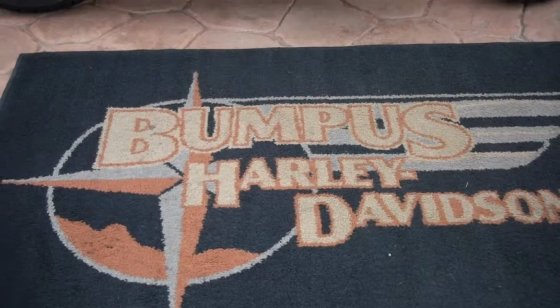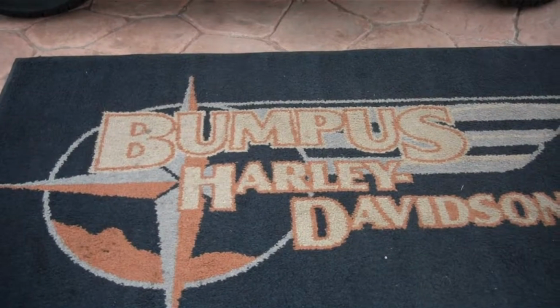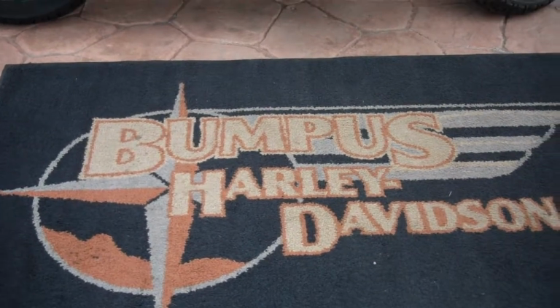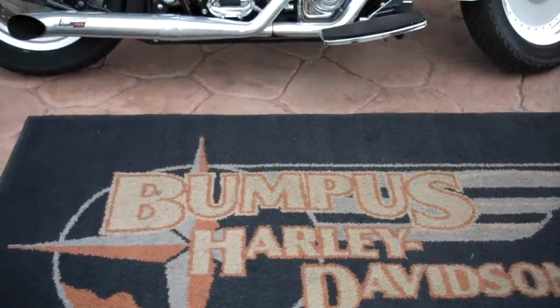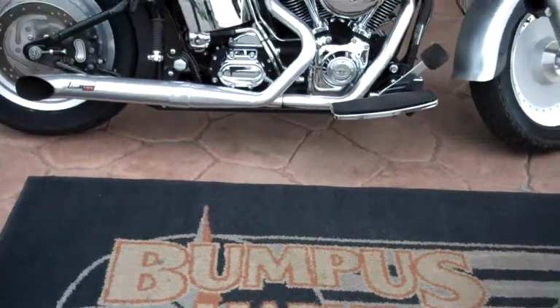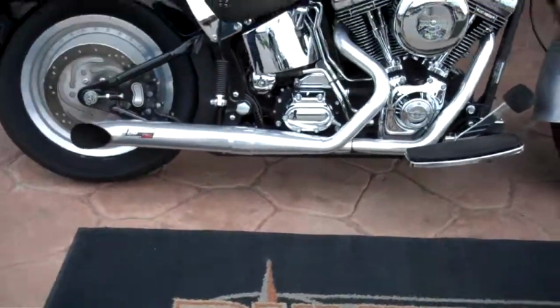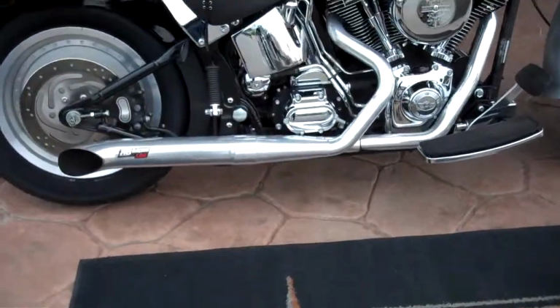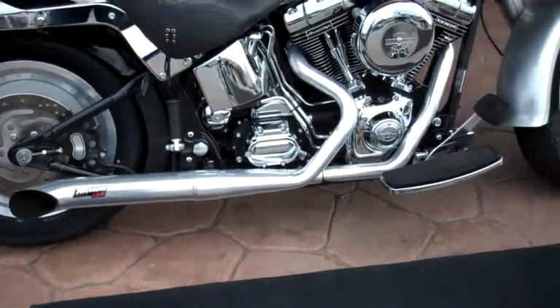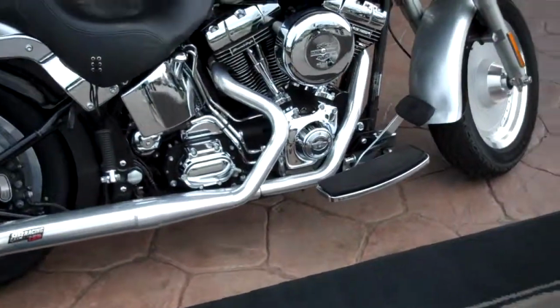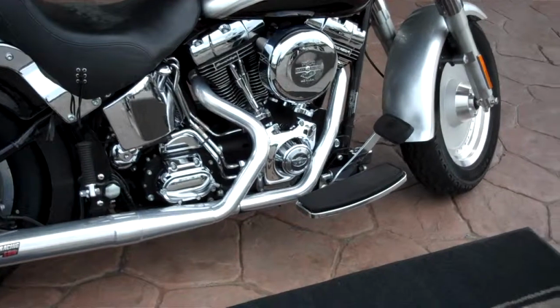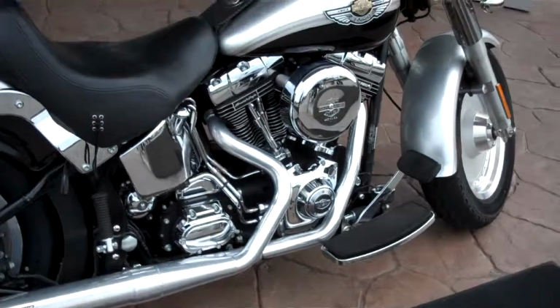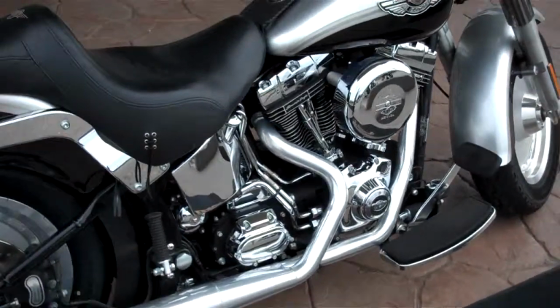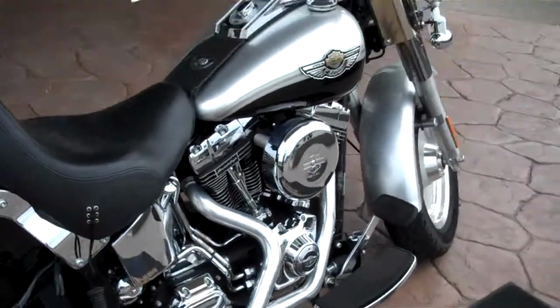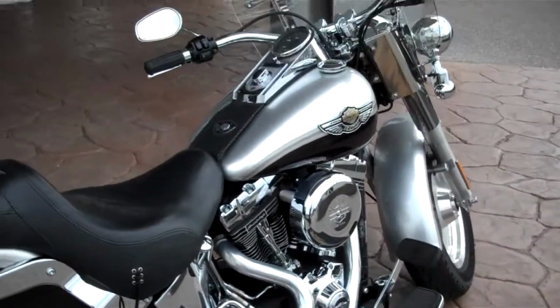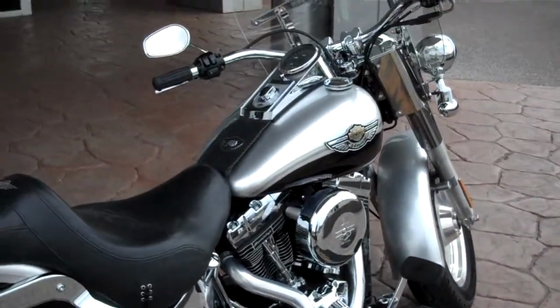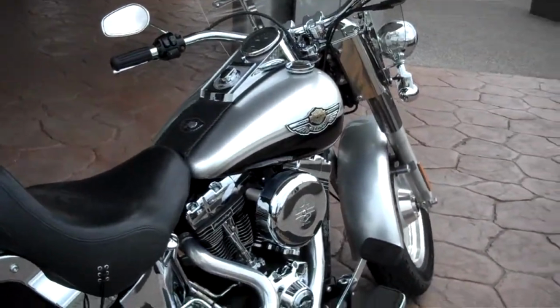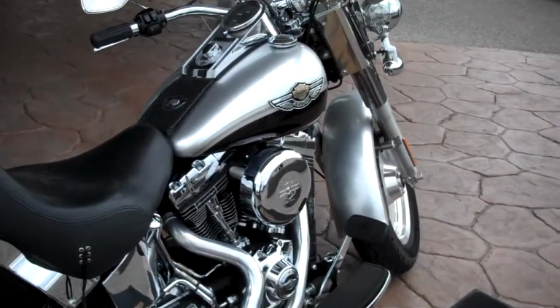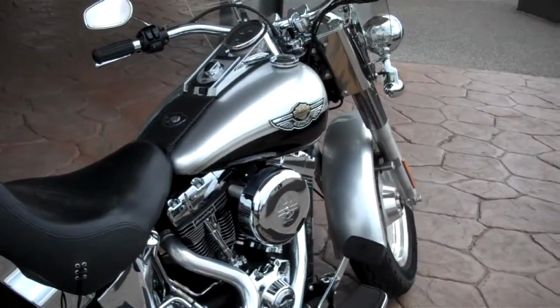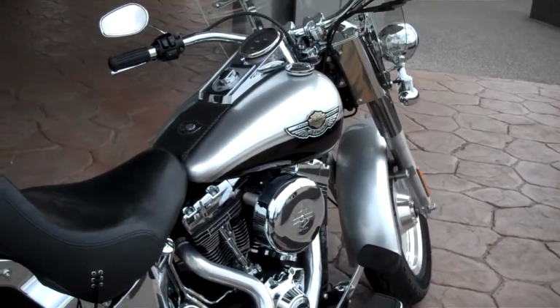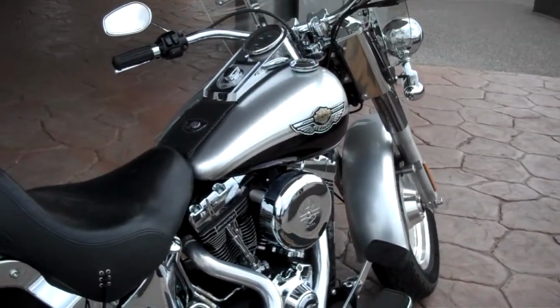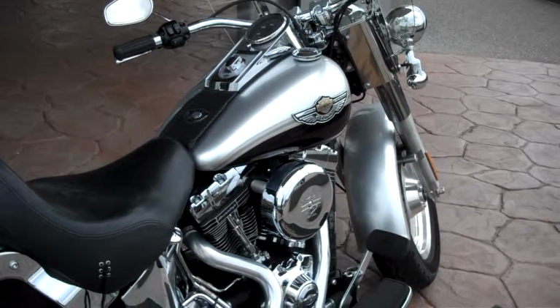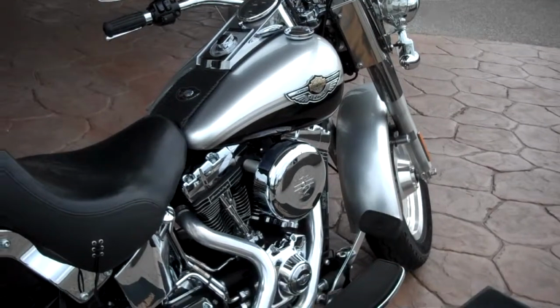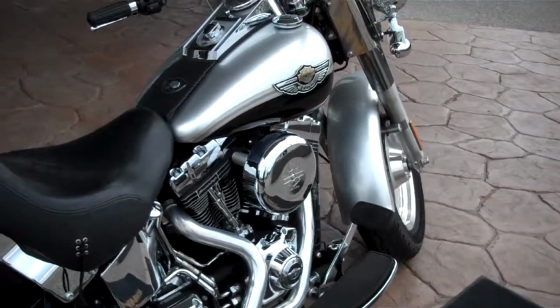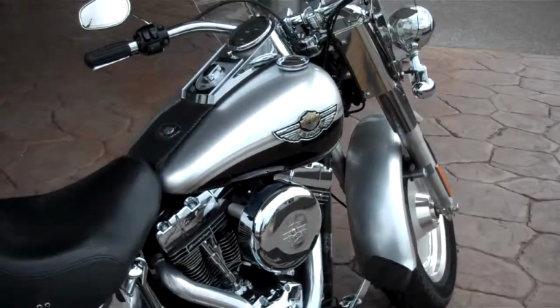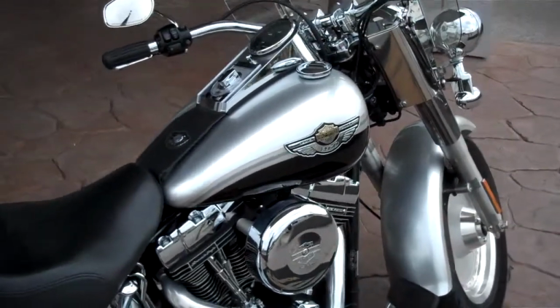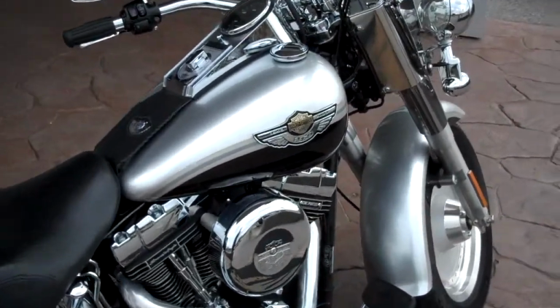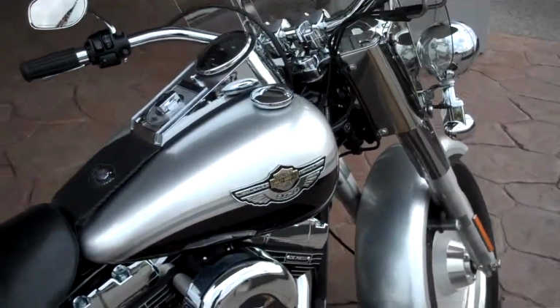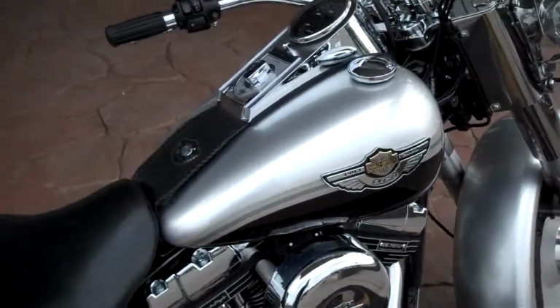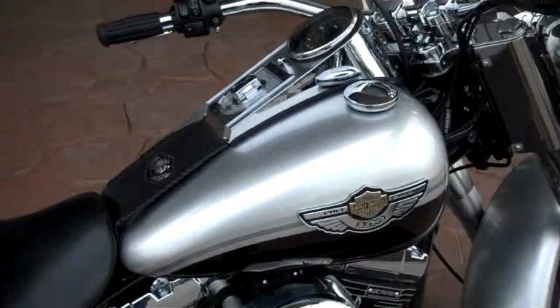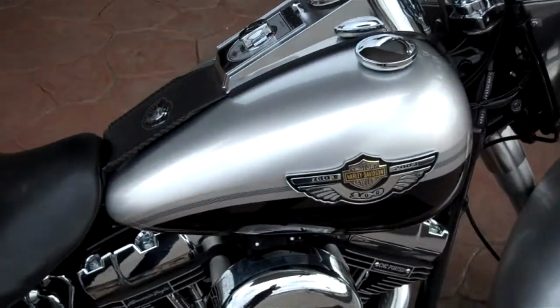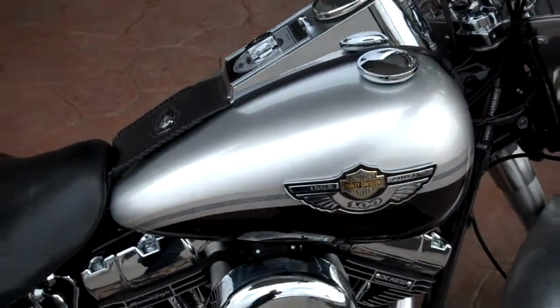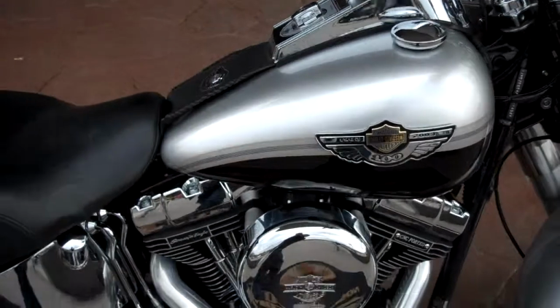Hey, this is Greg Koepke, Internet Motorcycle Sales down at Bumpus Harley-Davidson in Murfreesboro, Tennessee. What we have here is a very special 100-year anniversary edition Fatboy that one of our service technicians actually traded in for a new motorcycle.